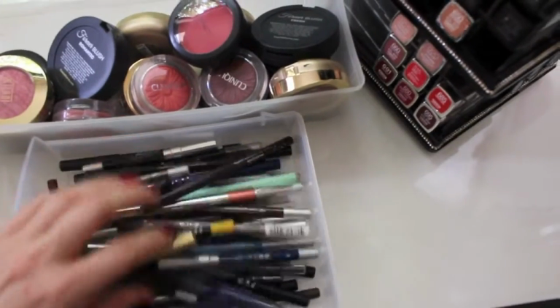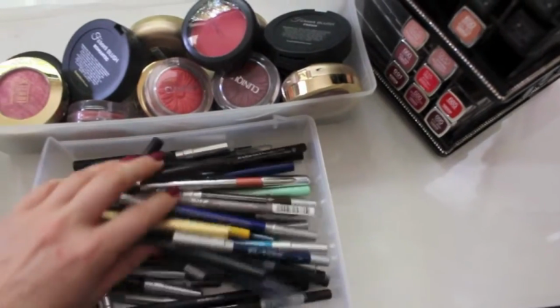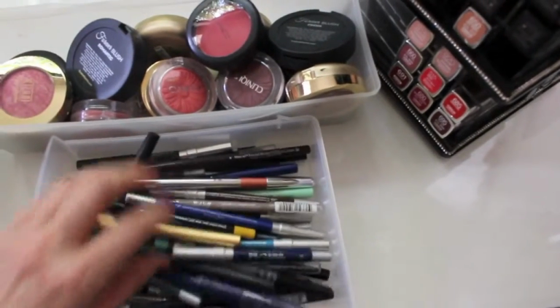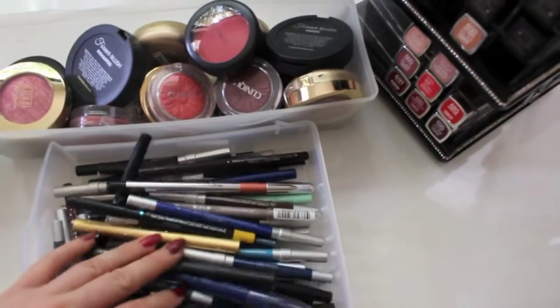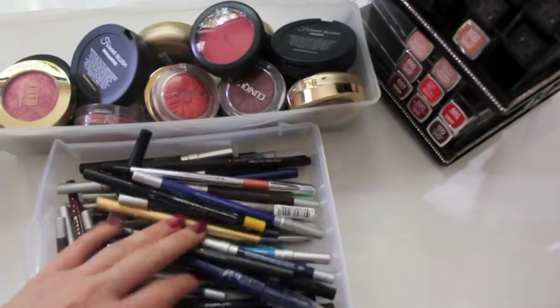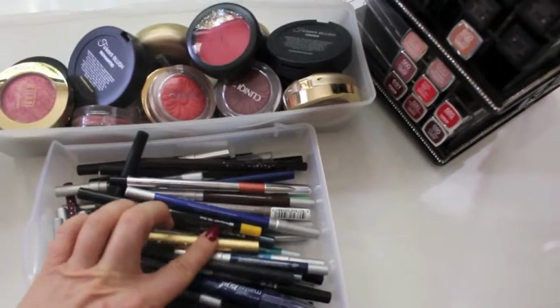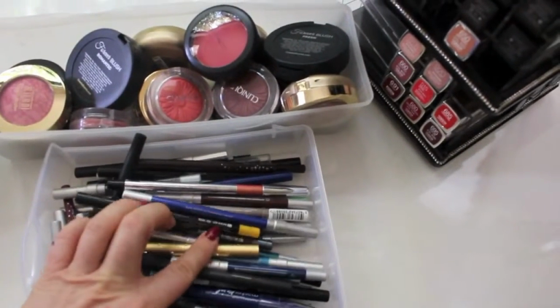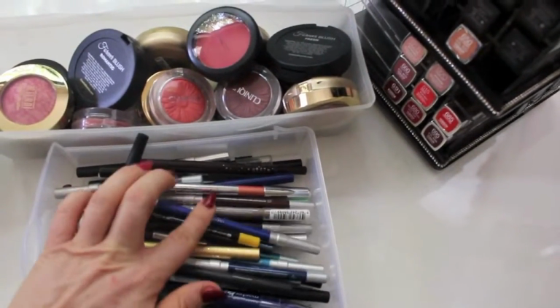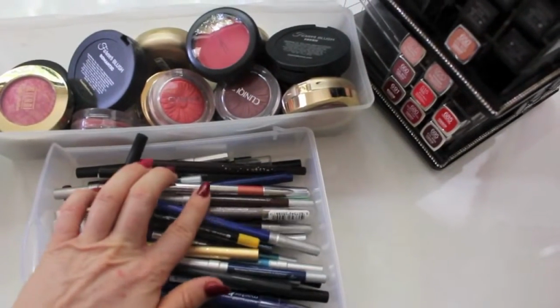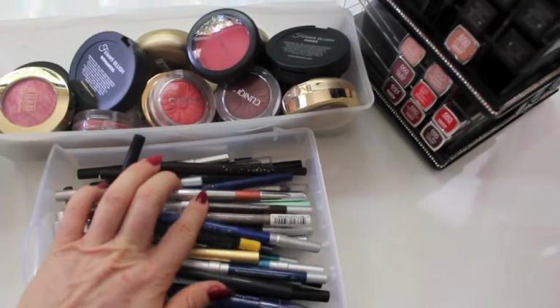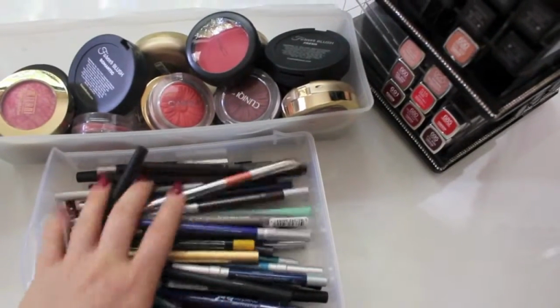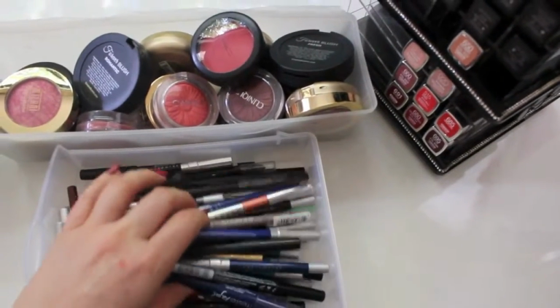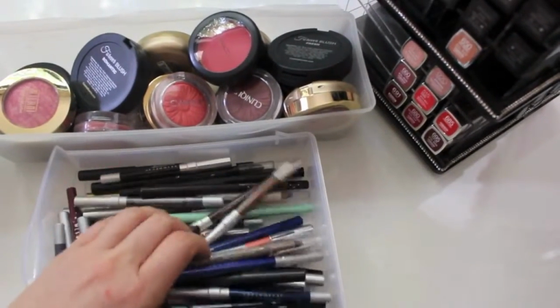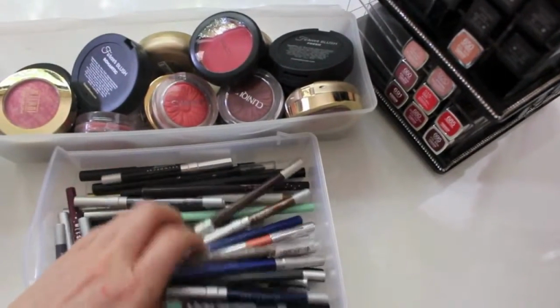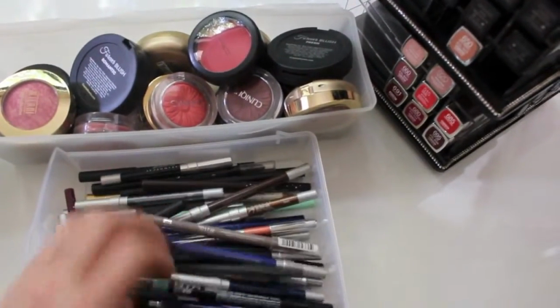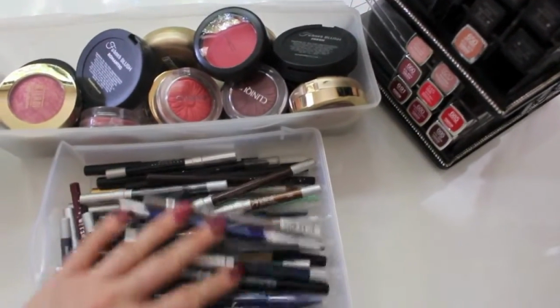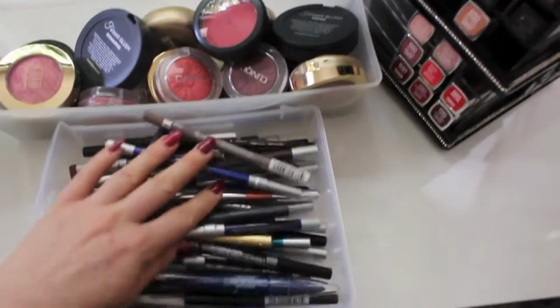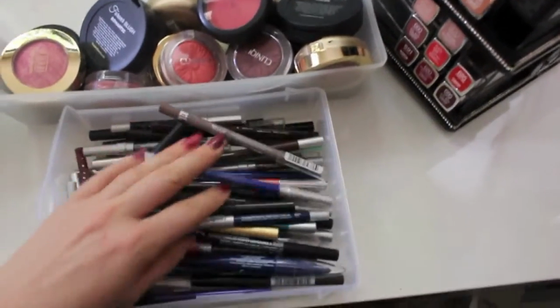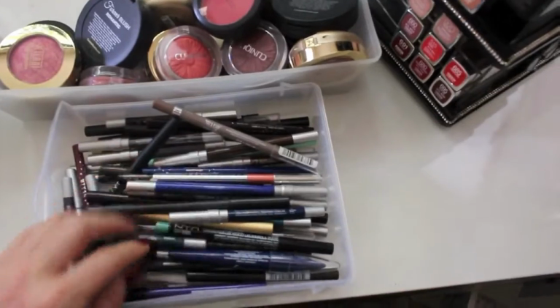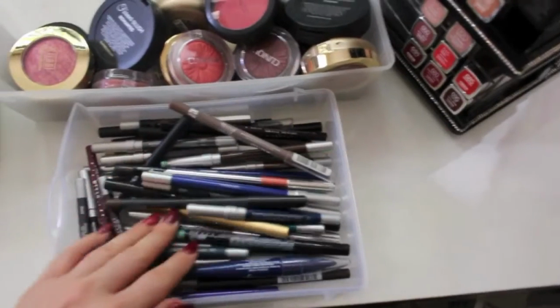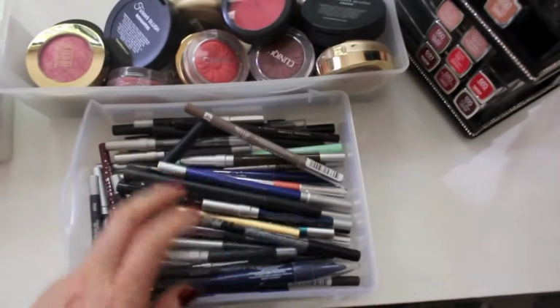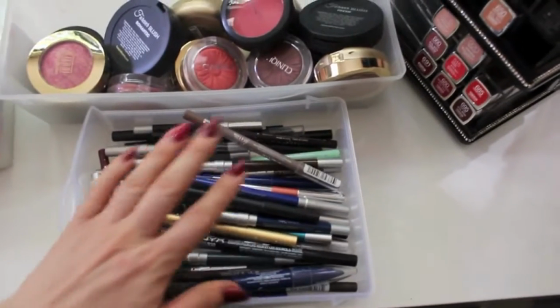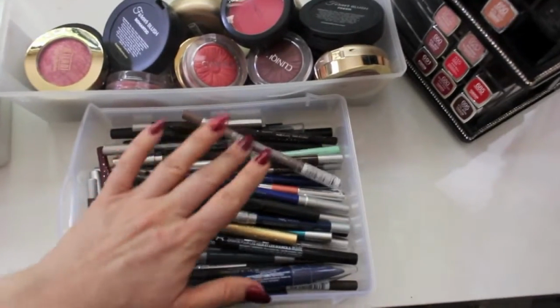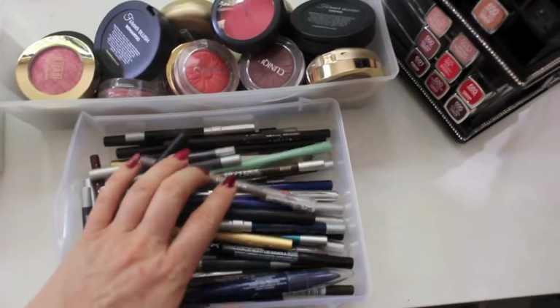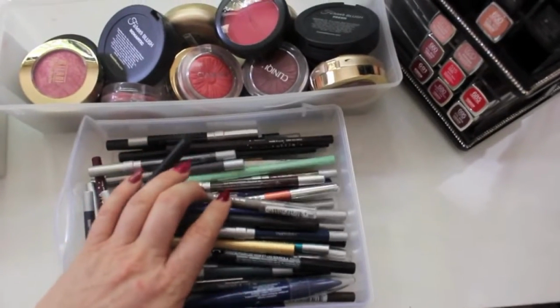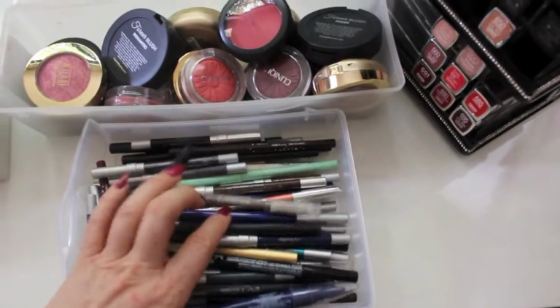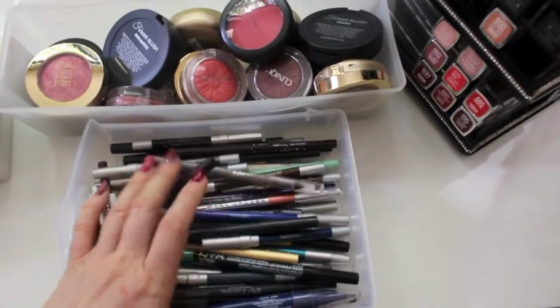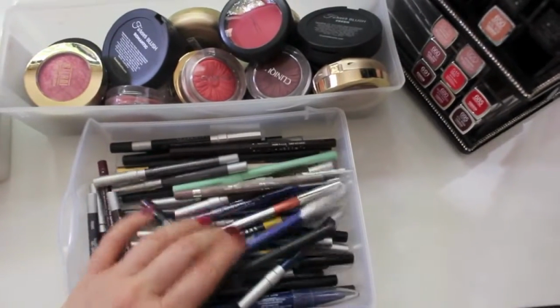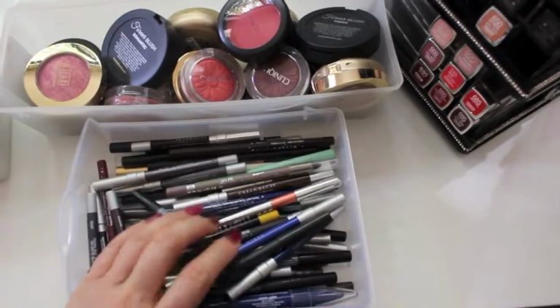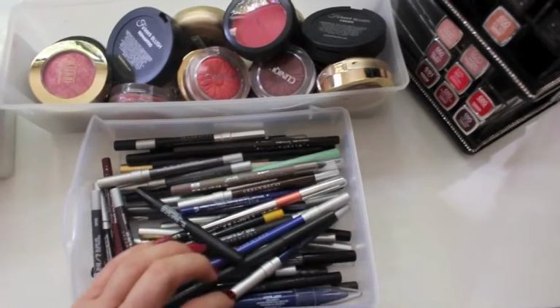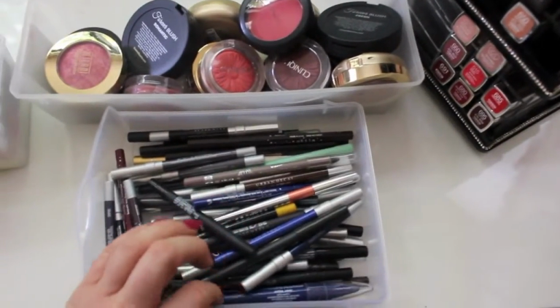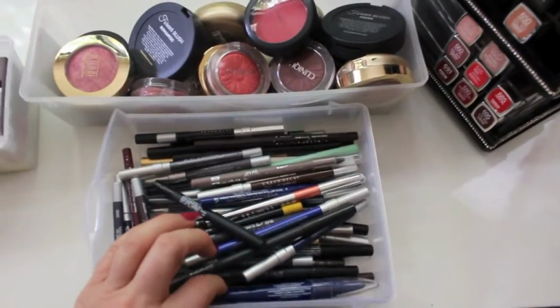Now here are my eyeliners. I have all different colors: blue, purple, yellow, an orange one, some green, brown, and black. So I can go ahead and grab some of those. Let's go ahead and get started.